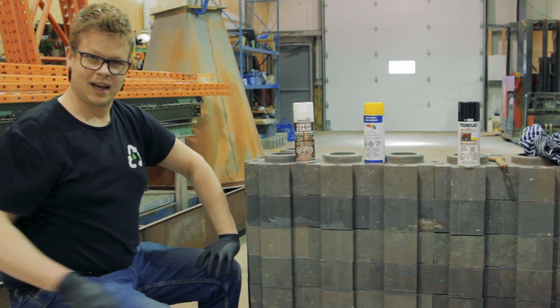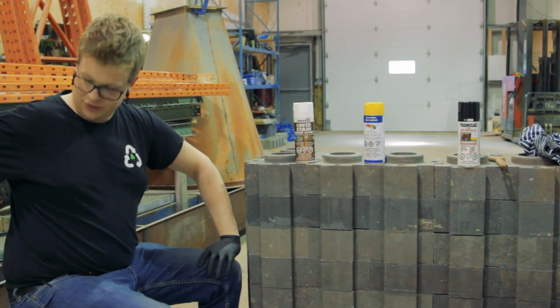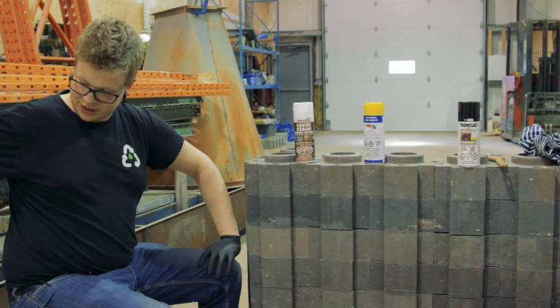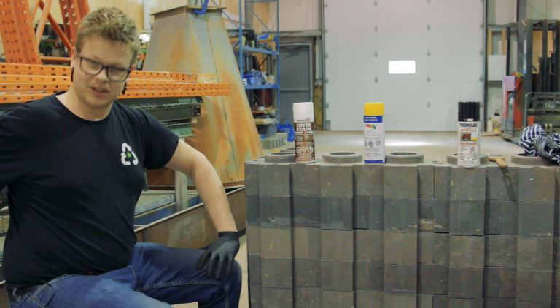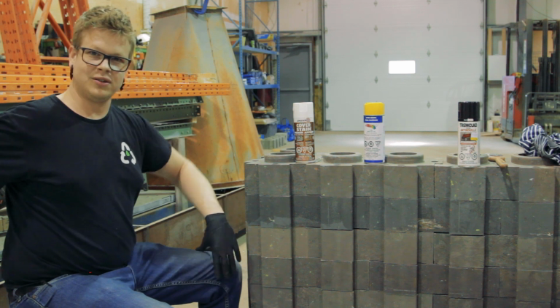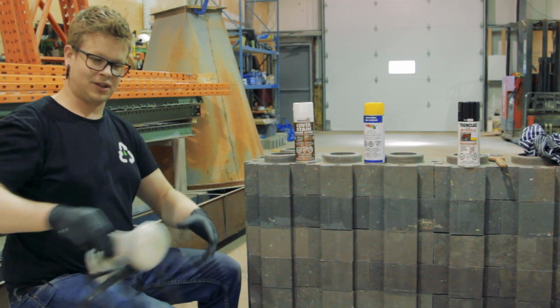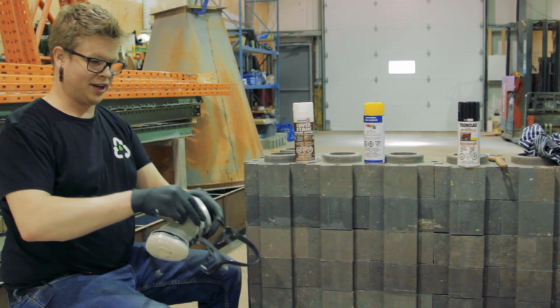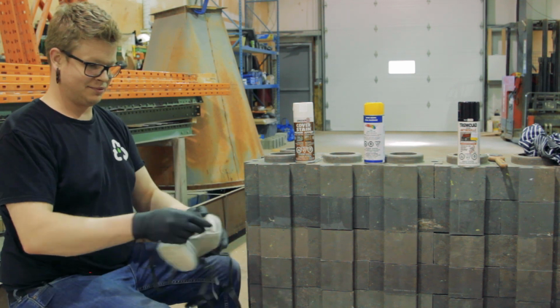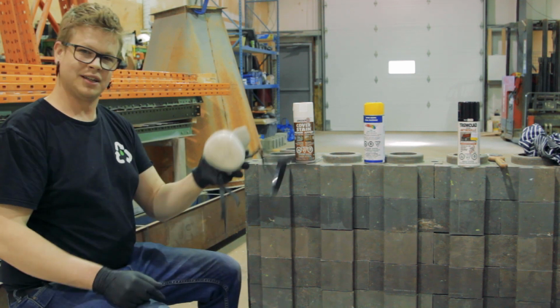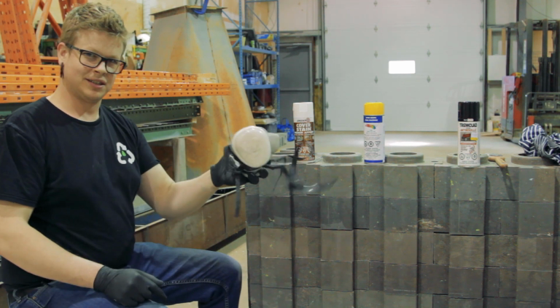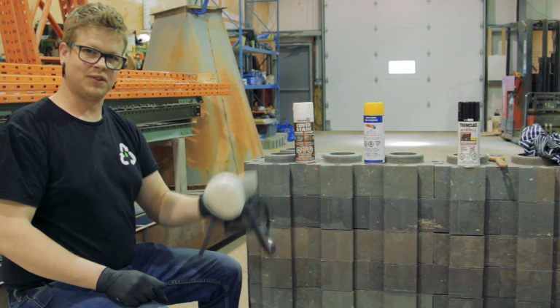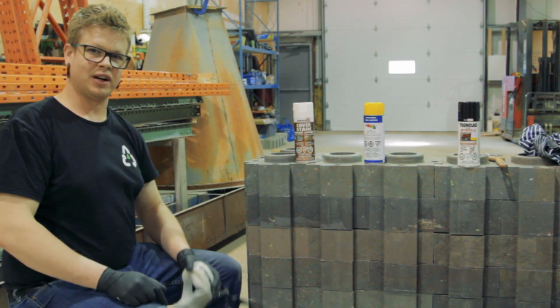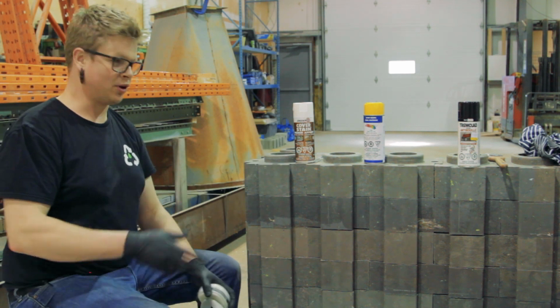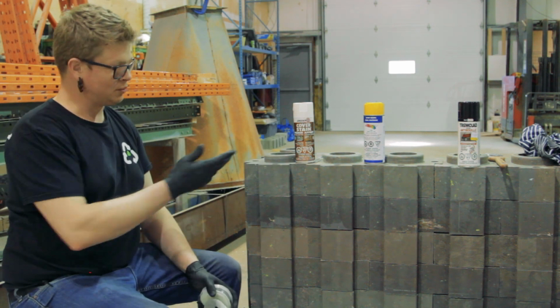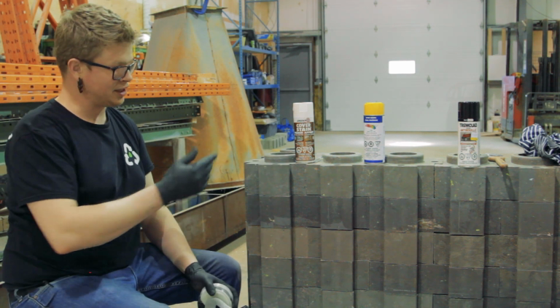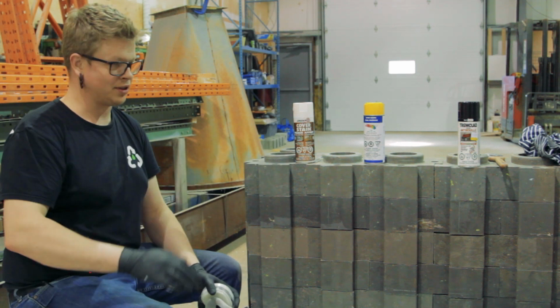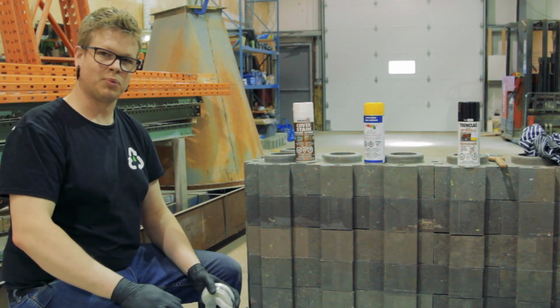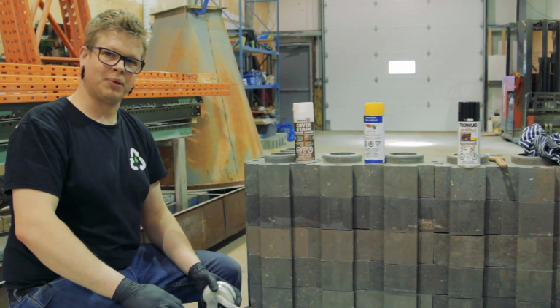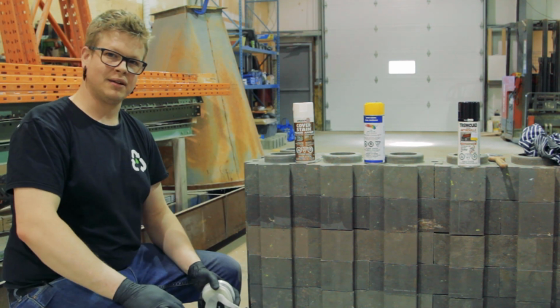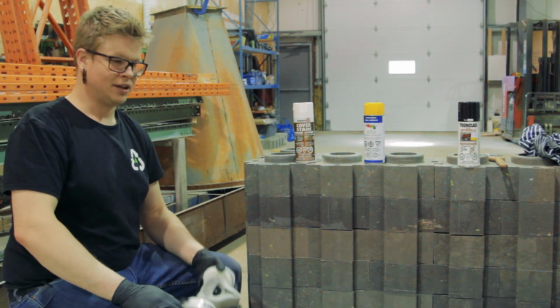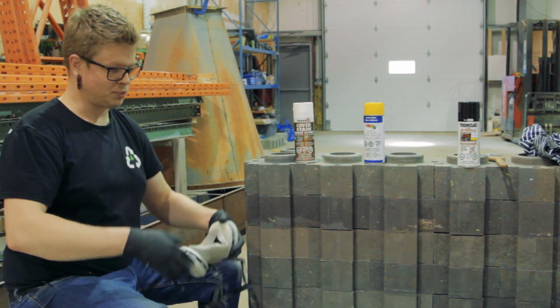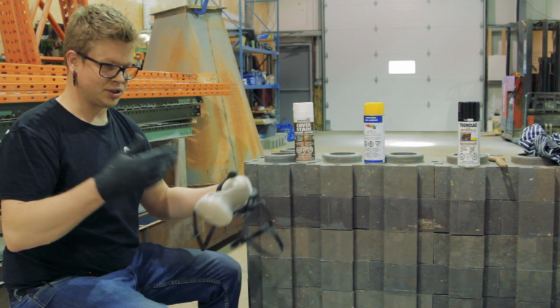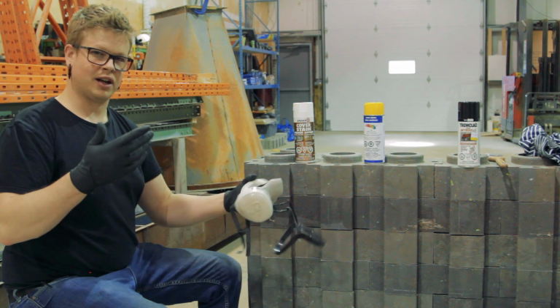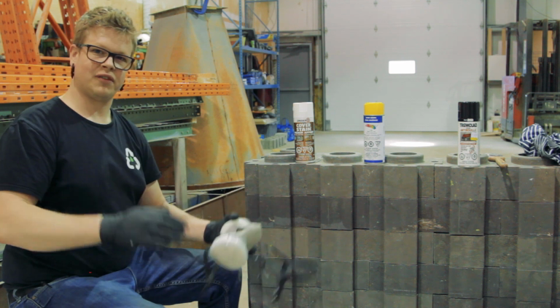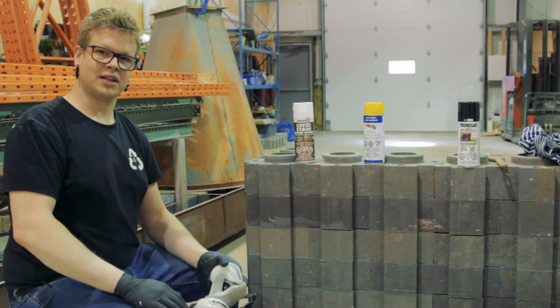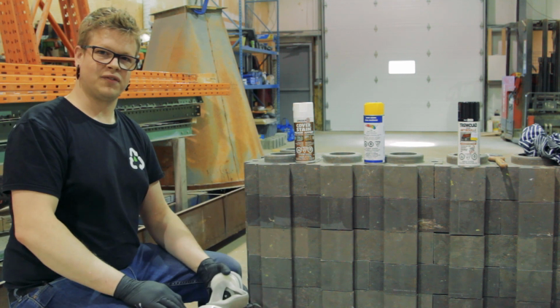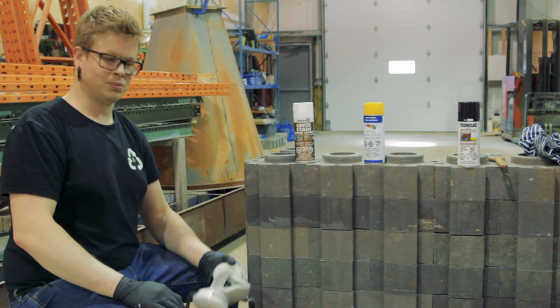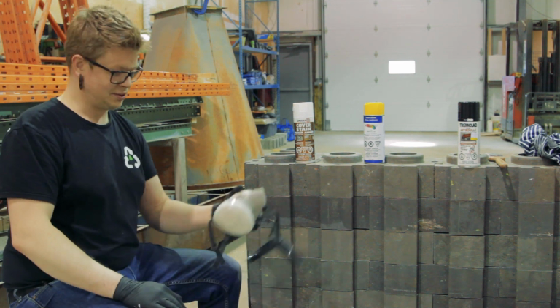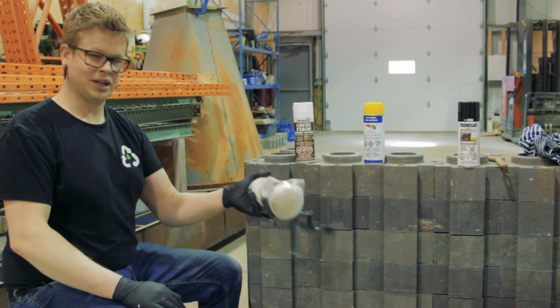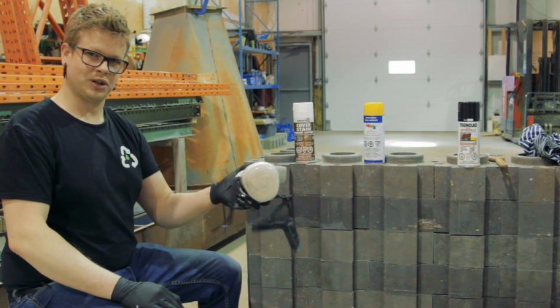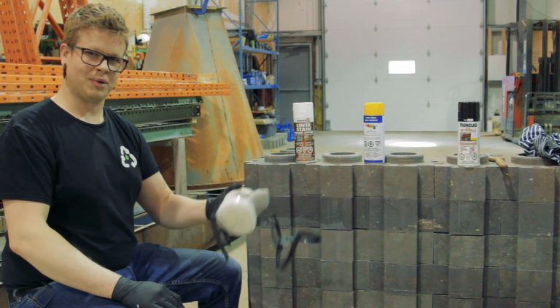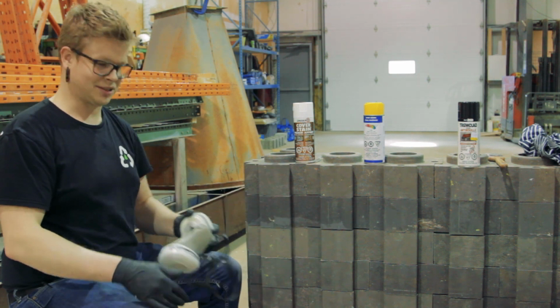First things first, folks — don't forget, safety is very important when you're dealing with spray paint. It's producing a lot of off-gases and fumes, so make sure you wear a mask.